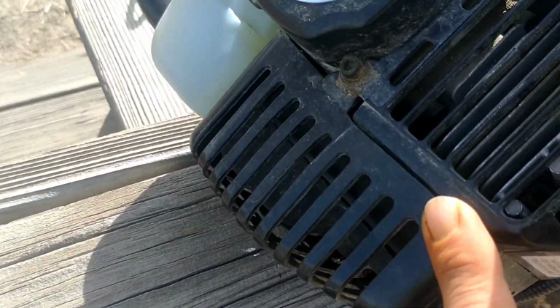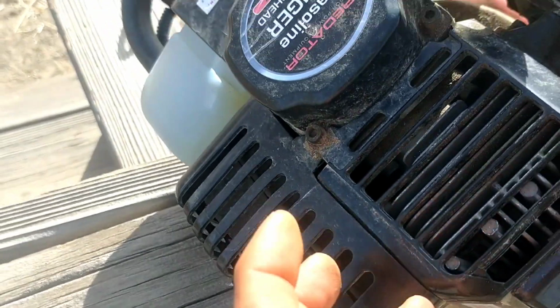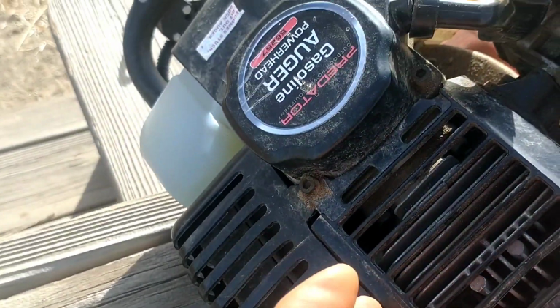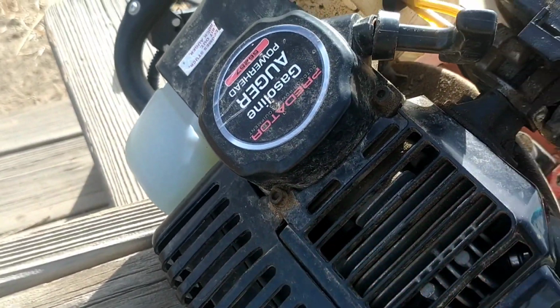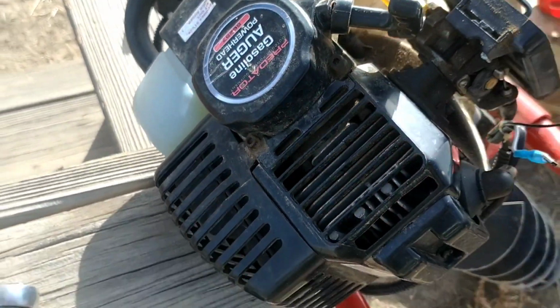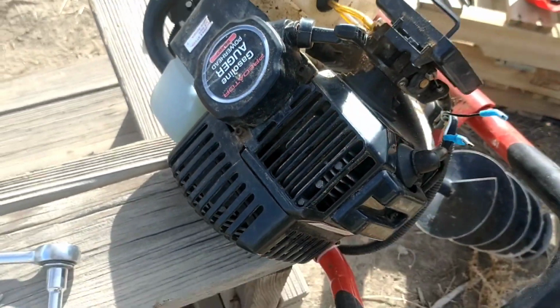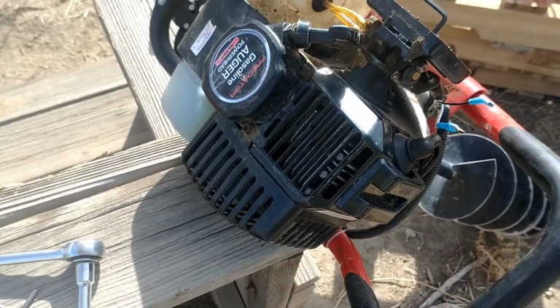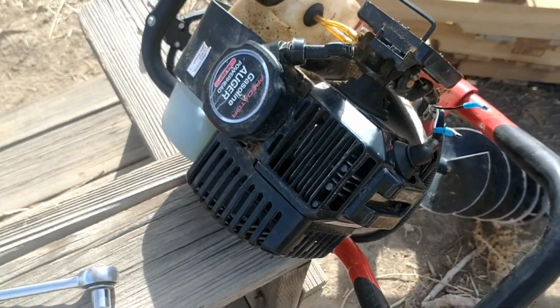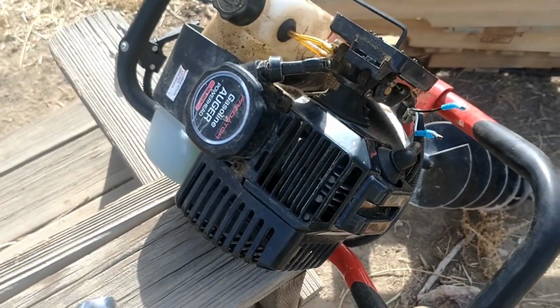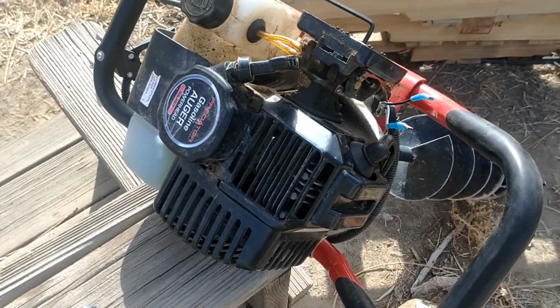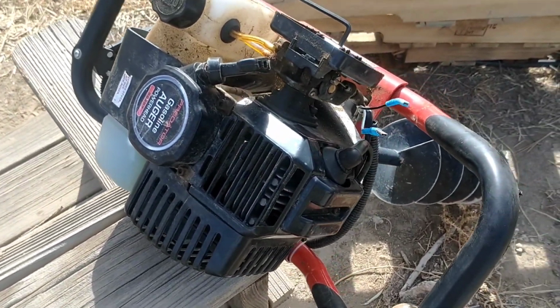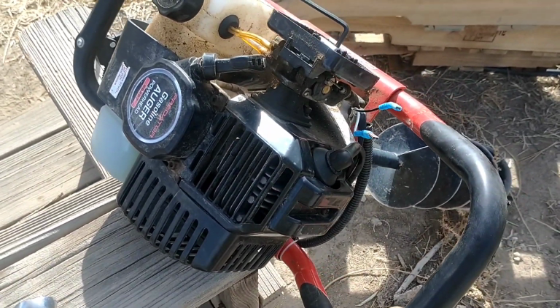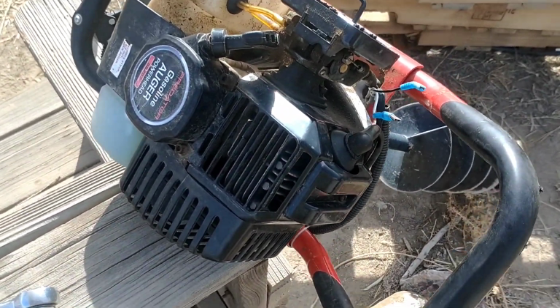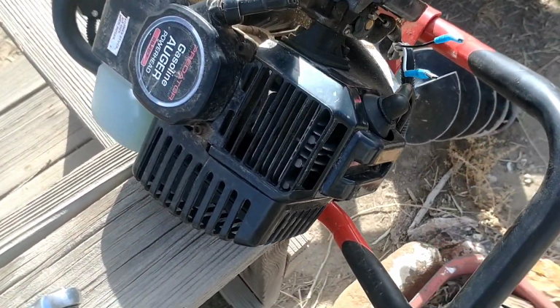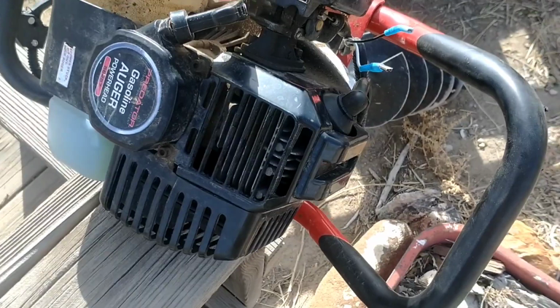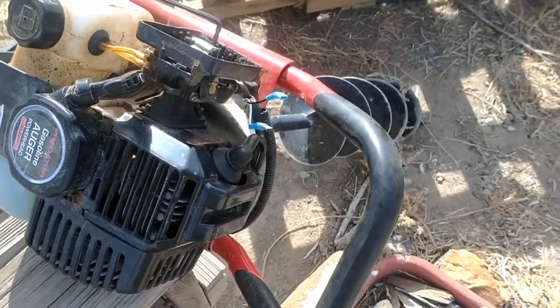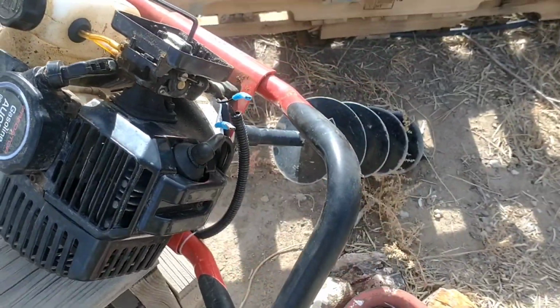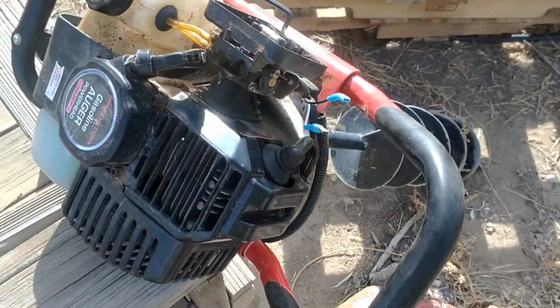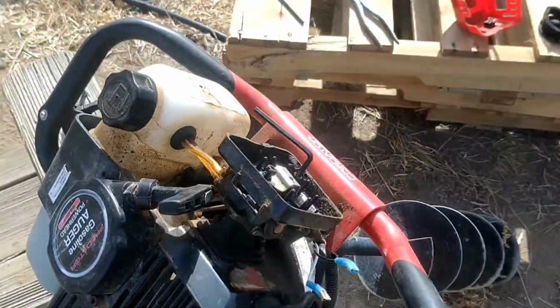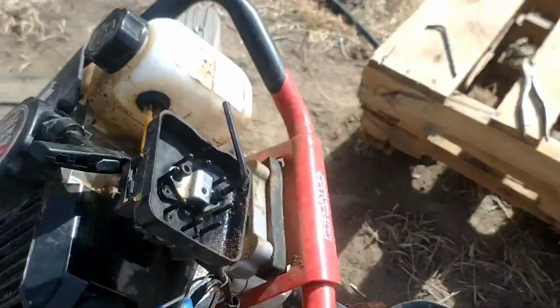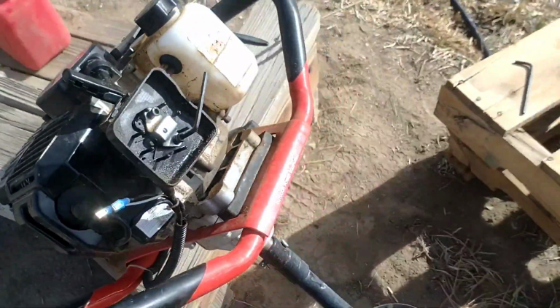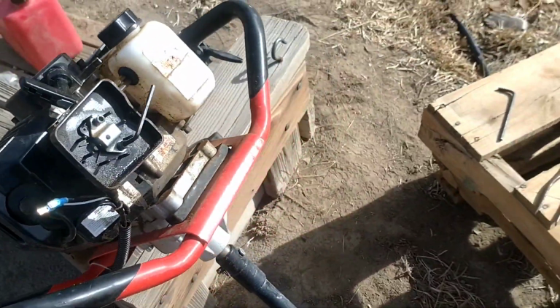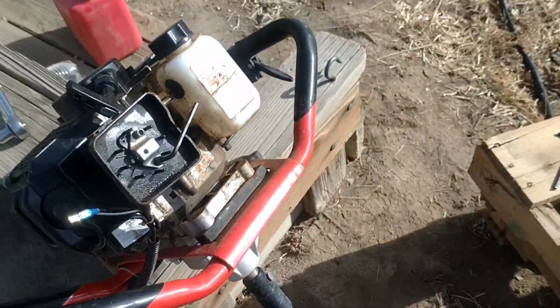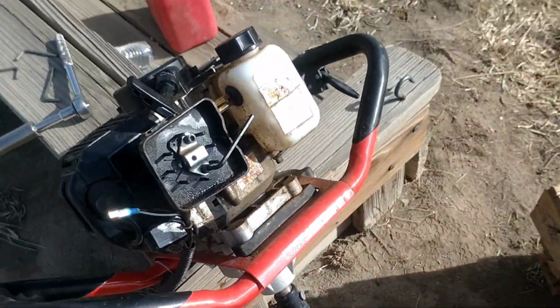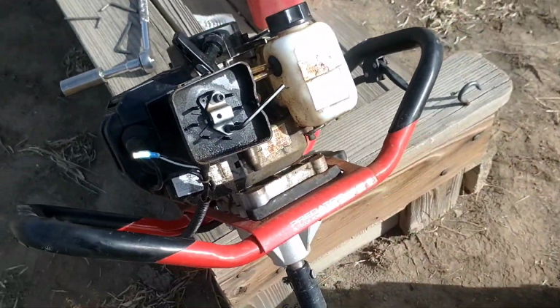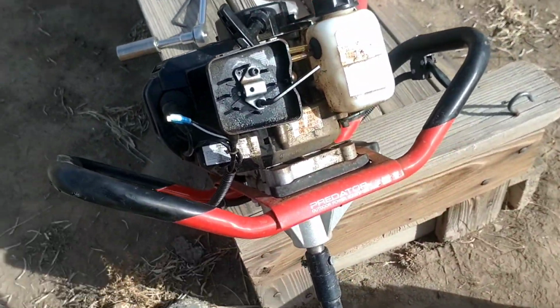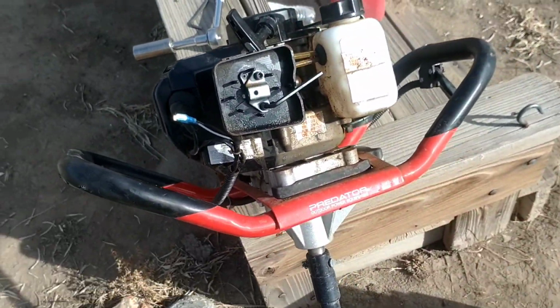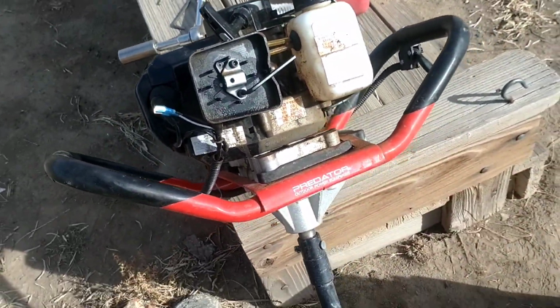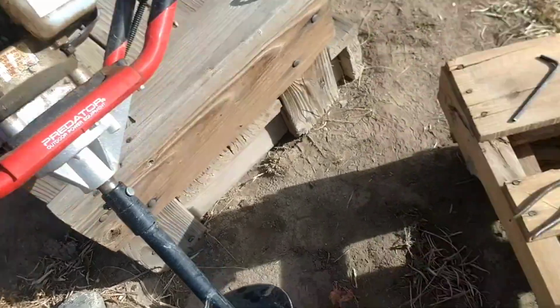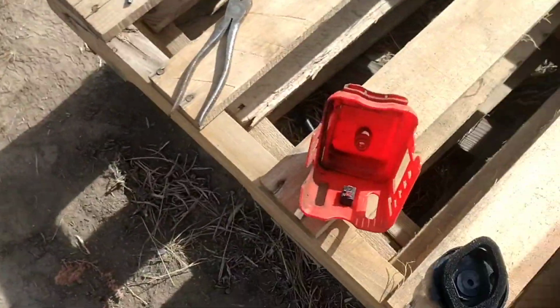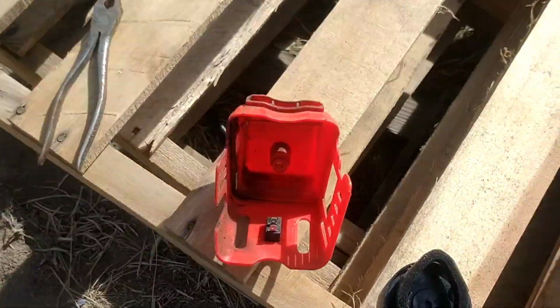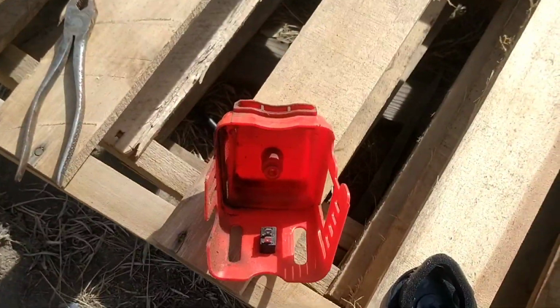Two-strokes operate on the seal — they need to be sealed both at the intake side and the exhaust side. That's how the whole thing works because there are no valves. So how do you fix this? Well, it's pretty simple.